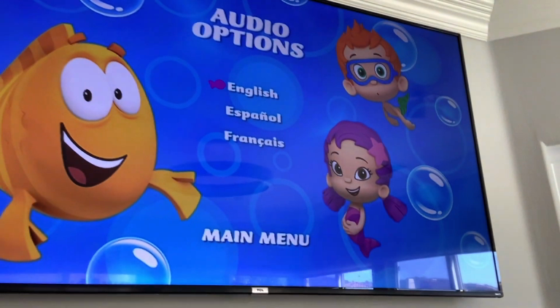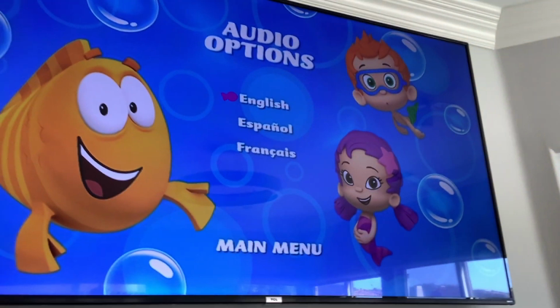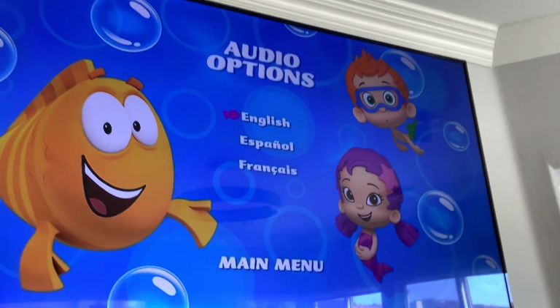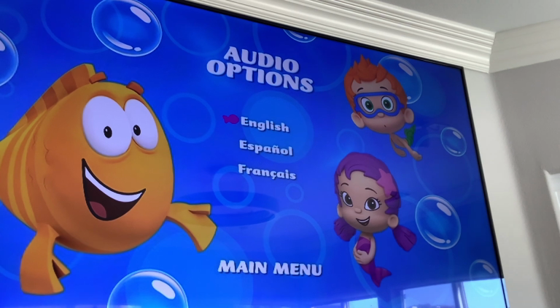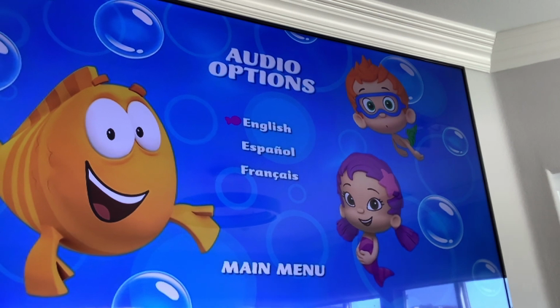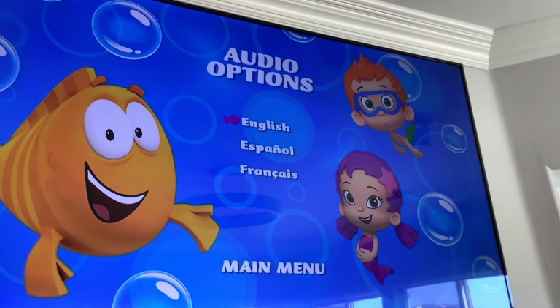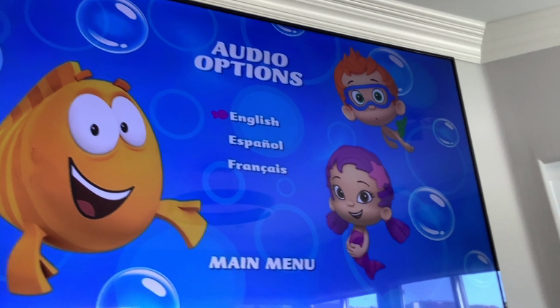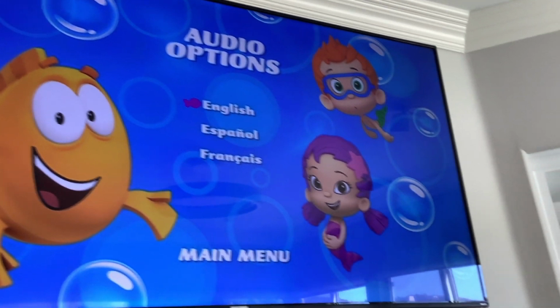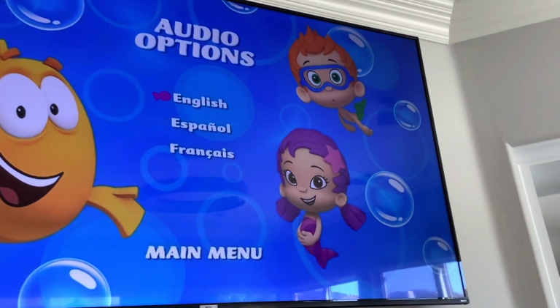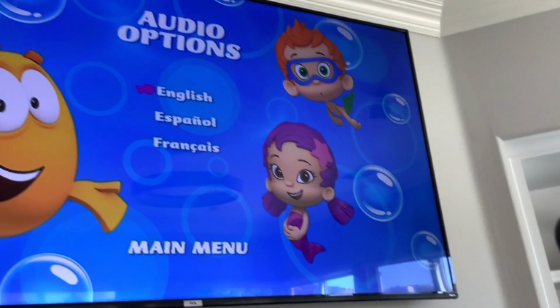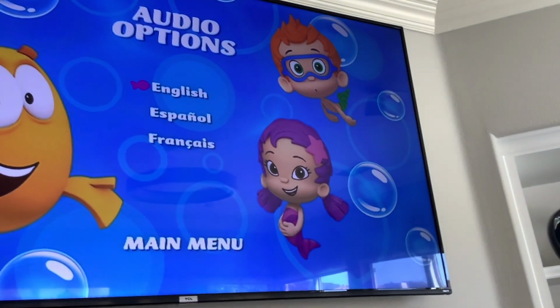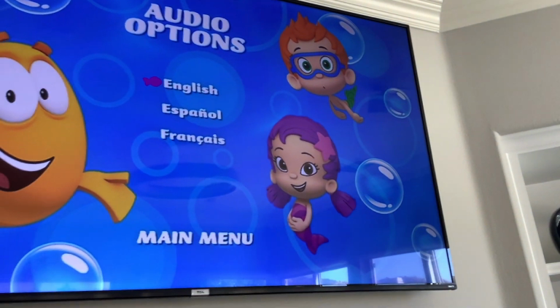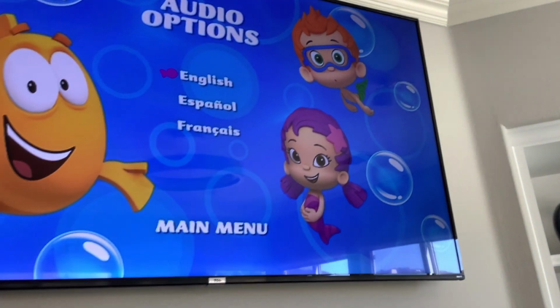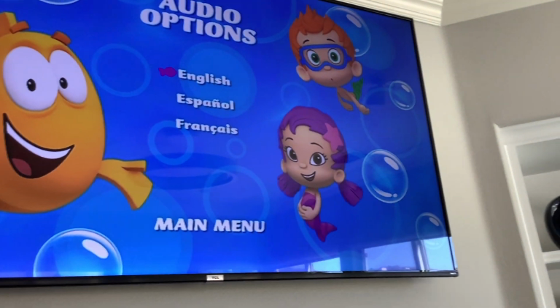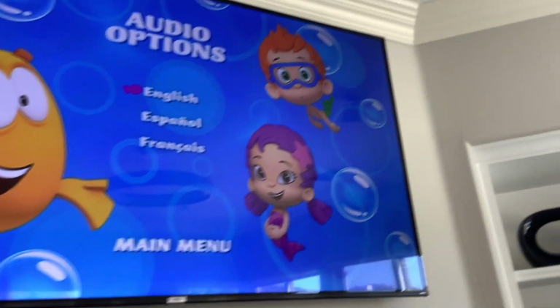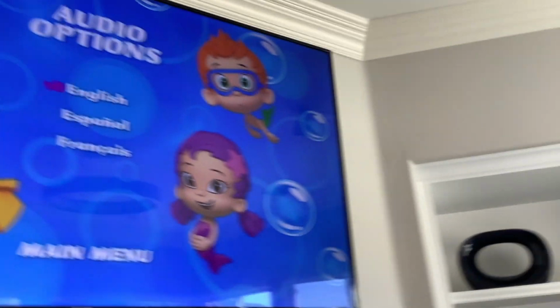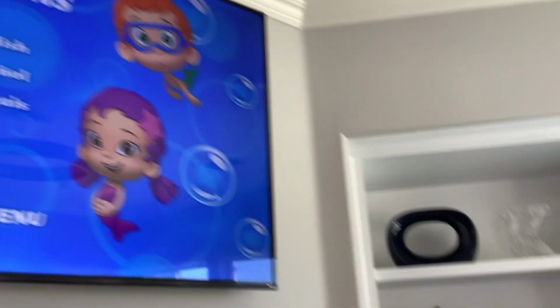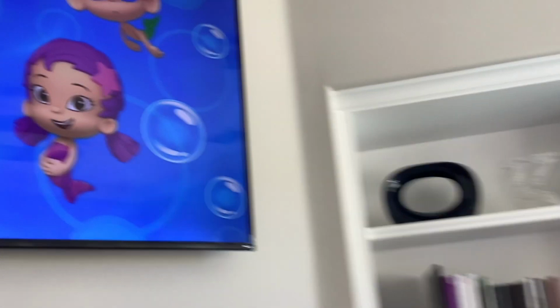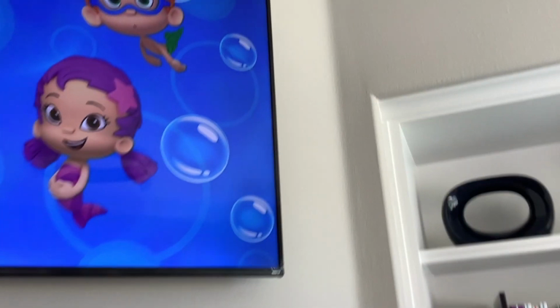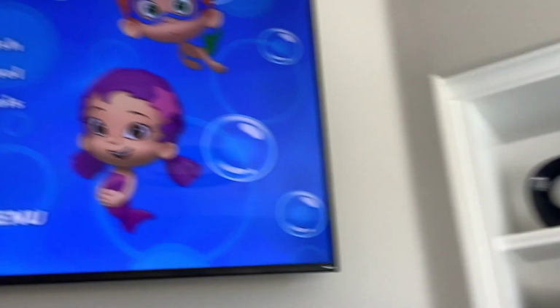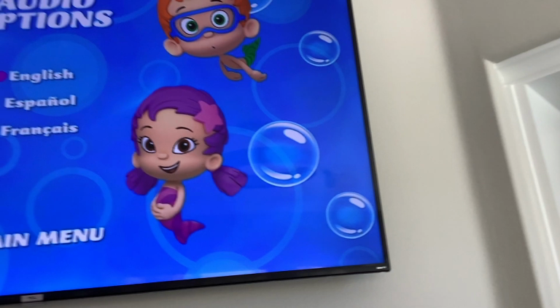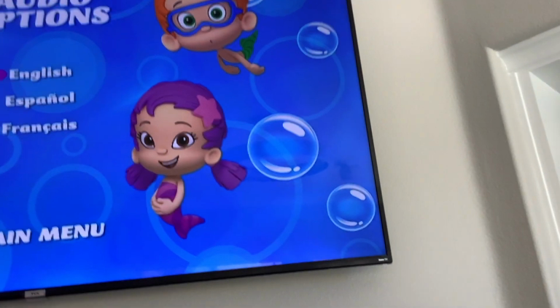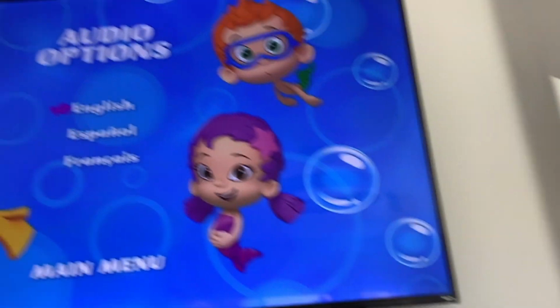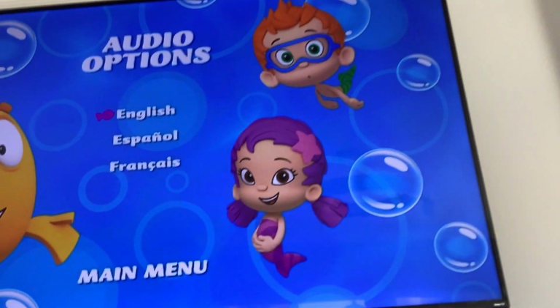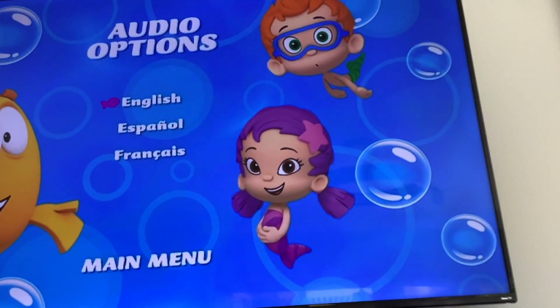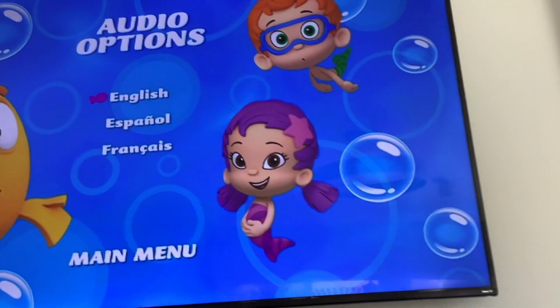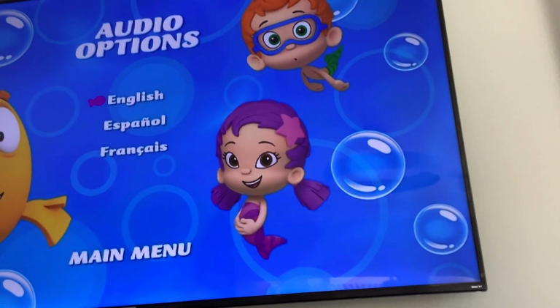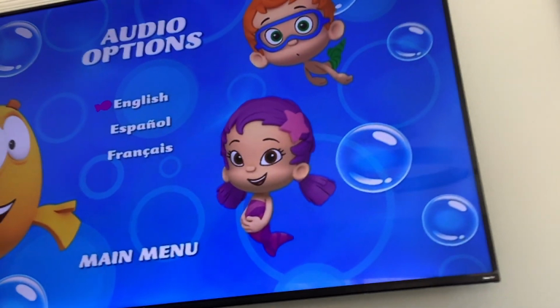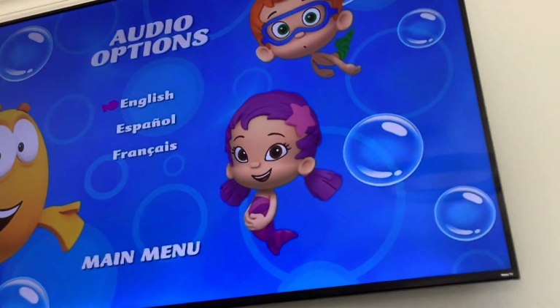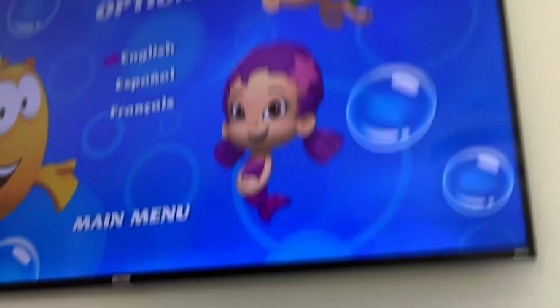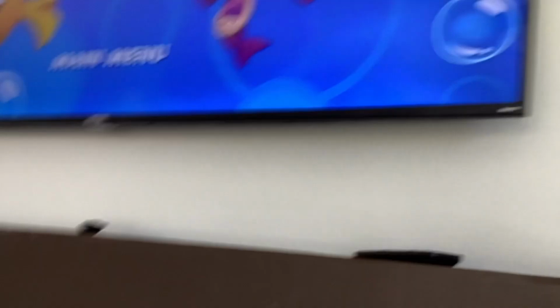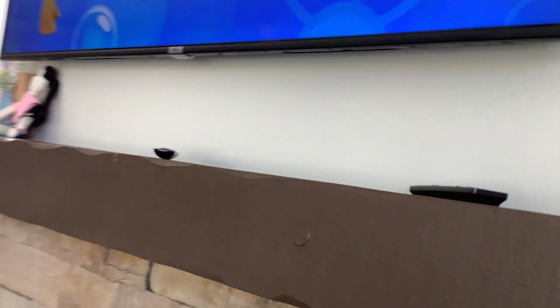And it does not have any menu to it, because it's an N-Circle reprint DVD. Sorry!